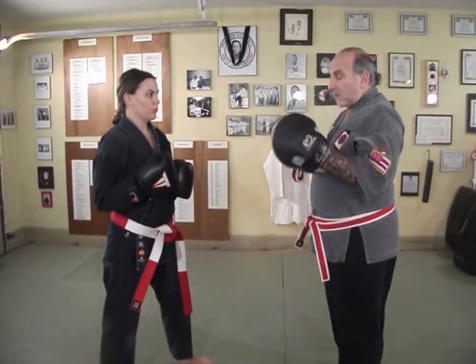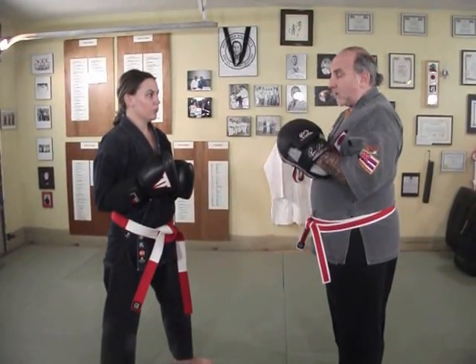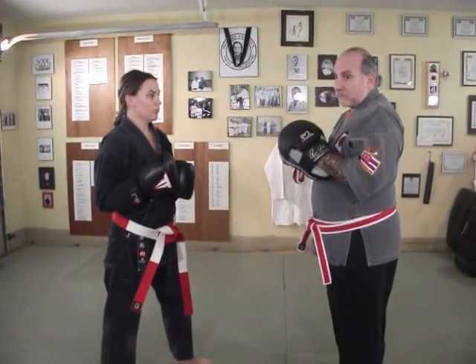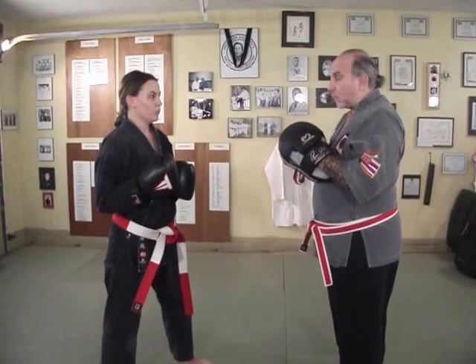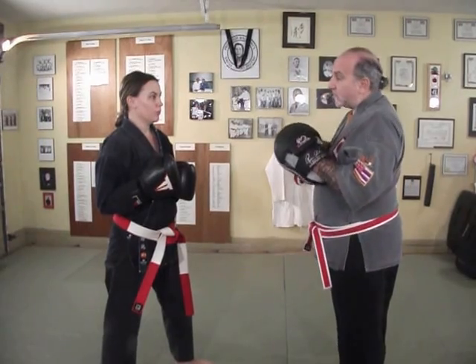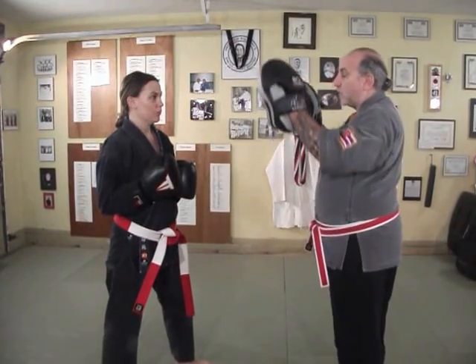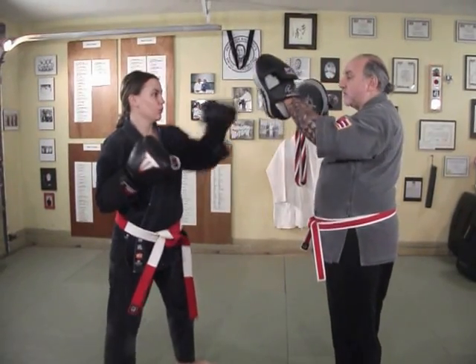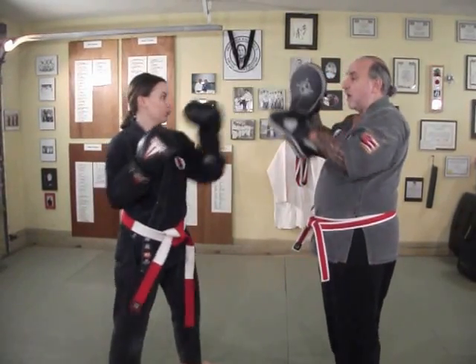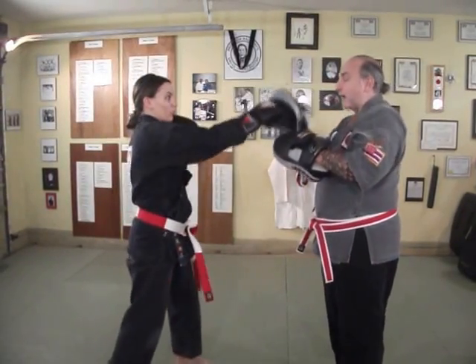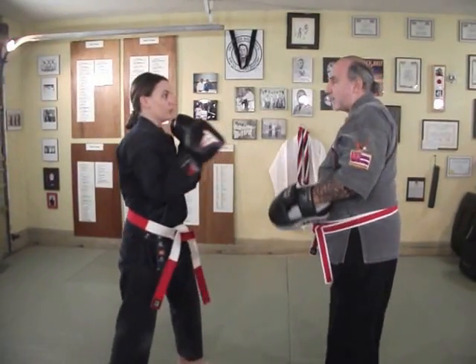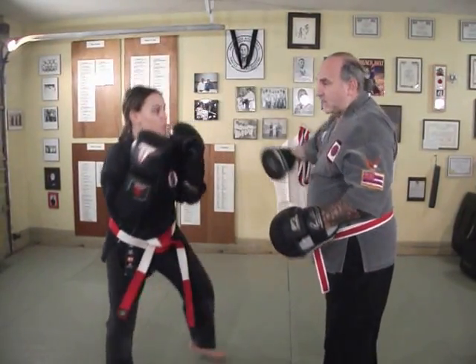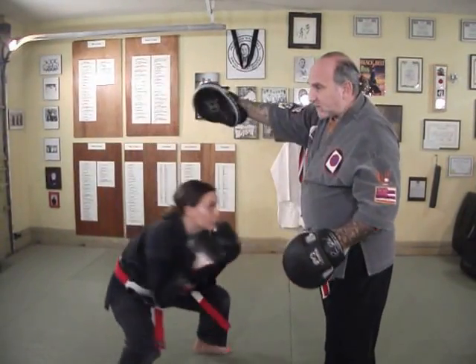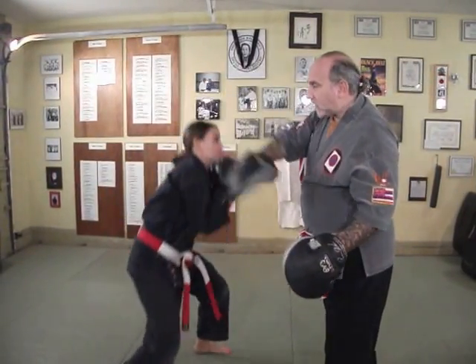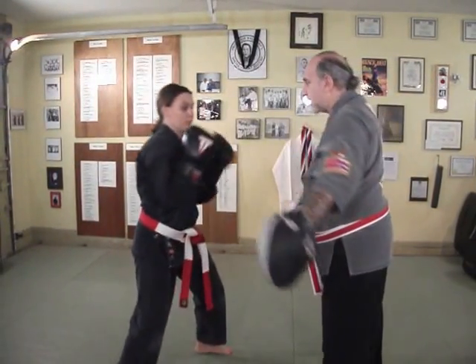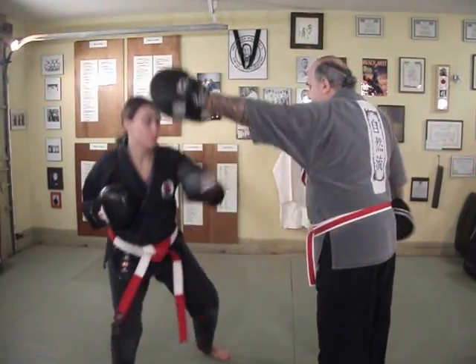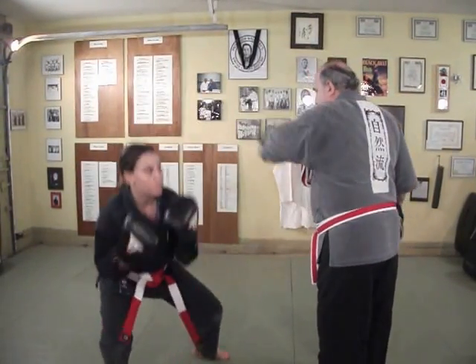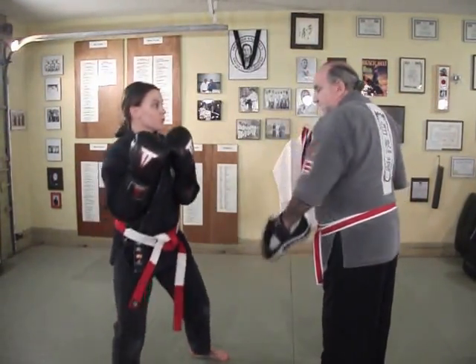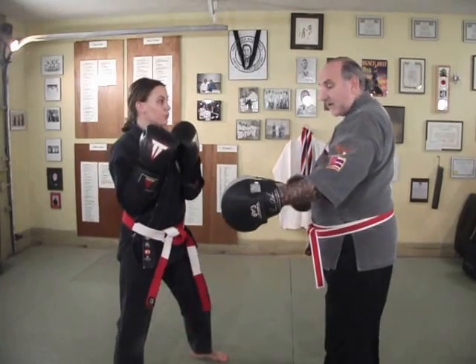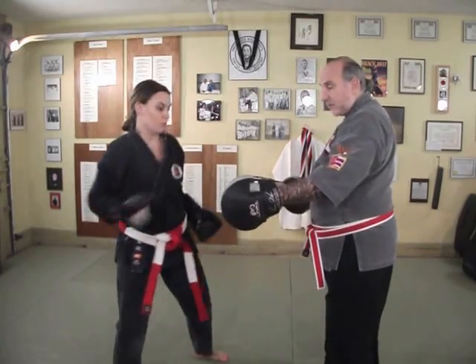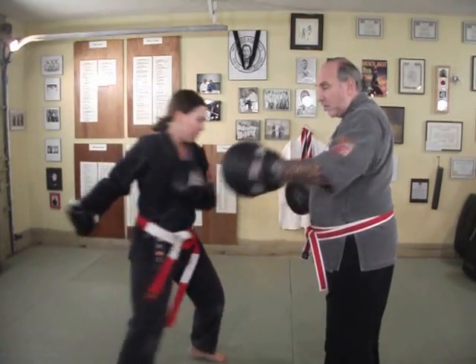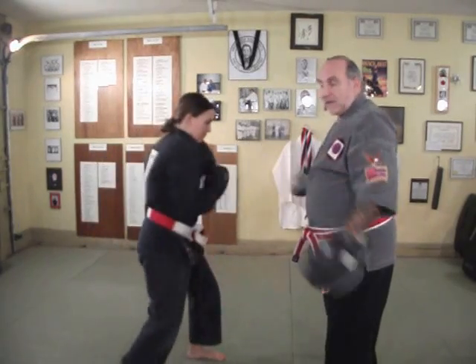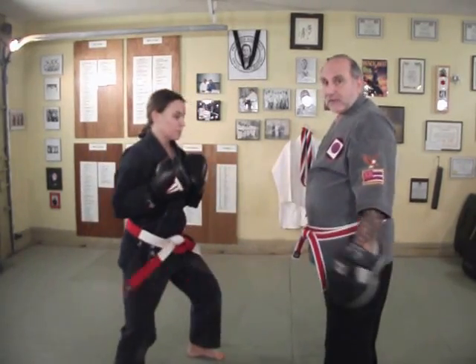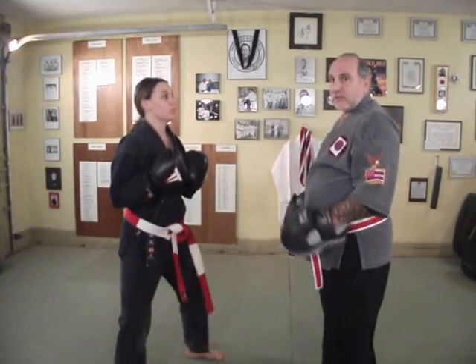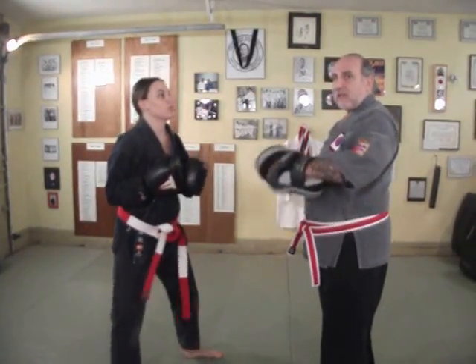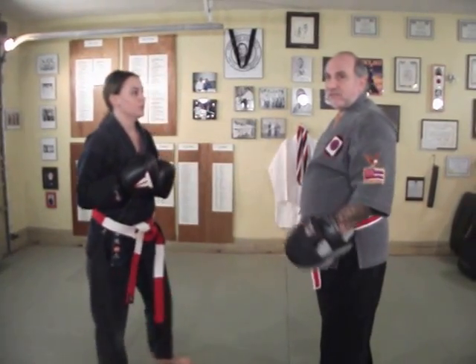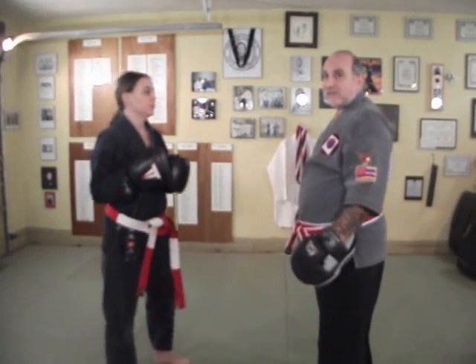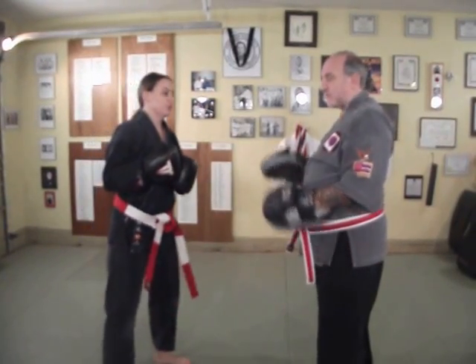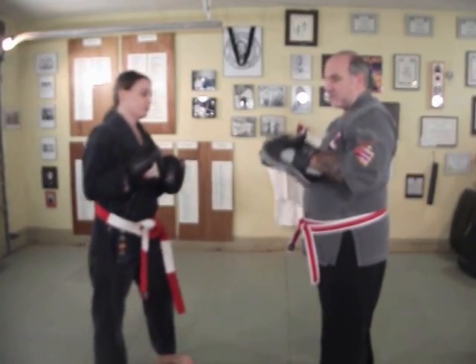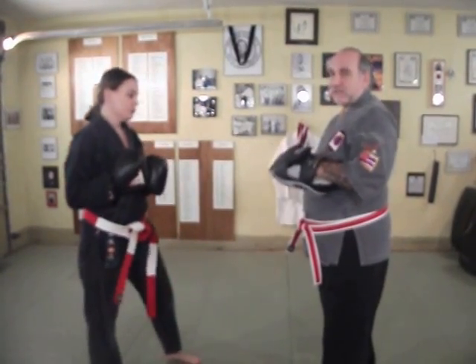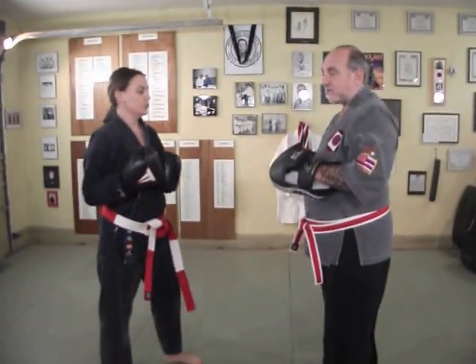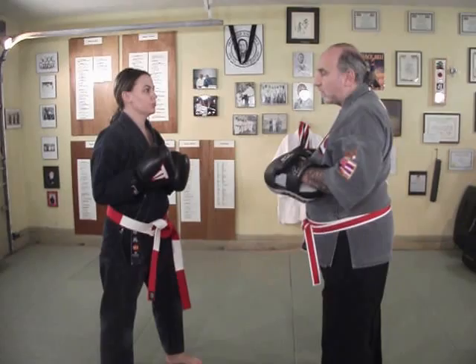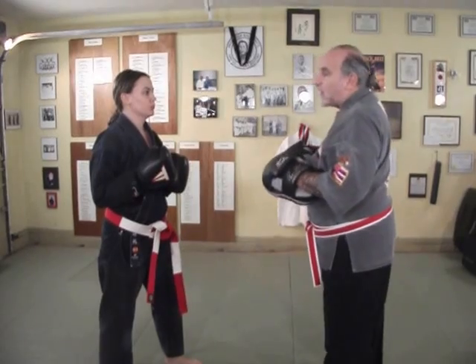We can also do it where she throws a one-two, I come at her head, she ducks, I come again, she ducks, and then she can throw counters. So there's a lot of ways to practice this. This is just the basic form.